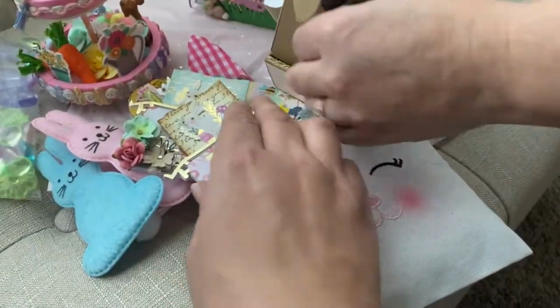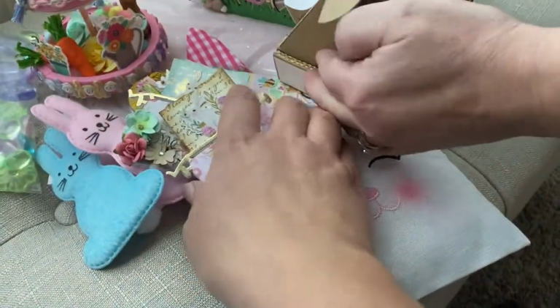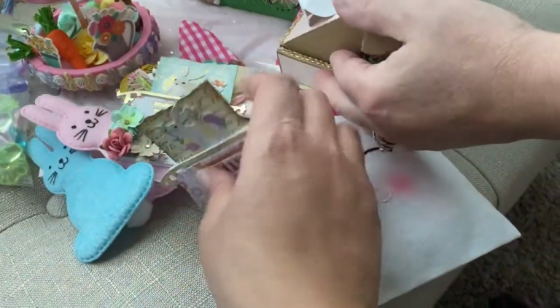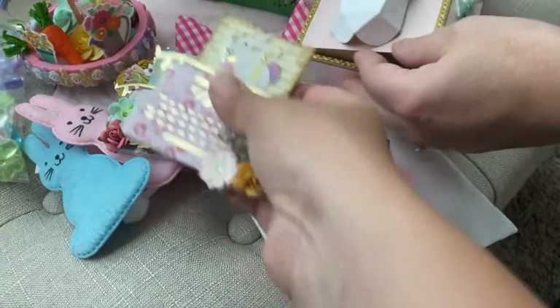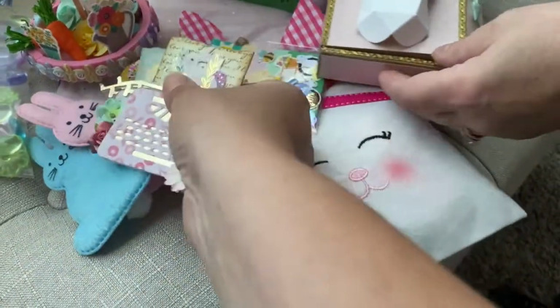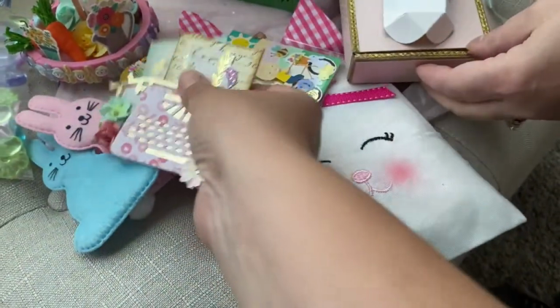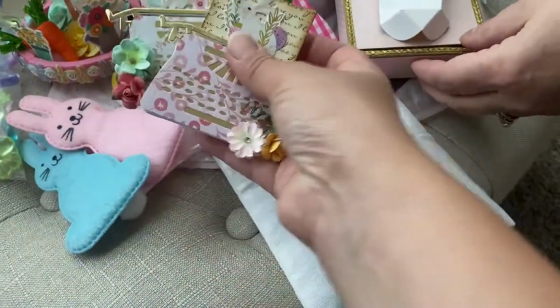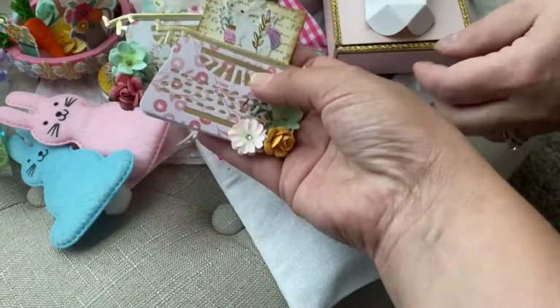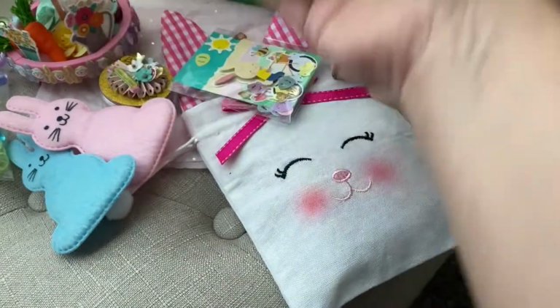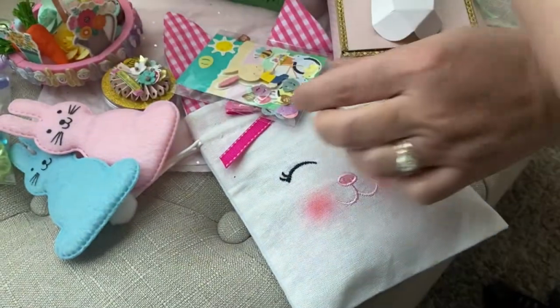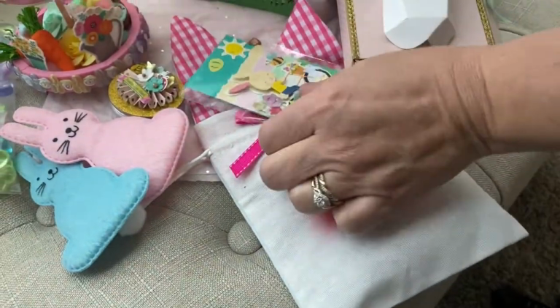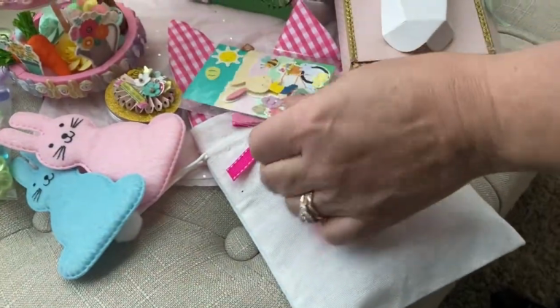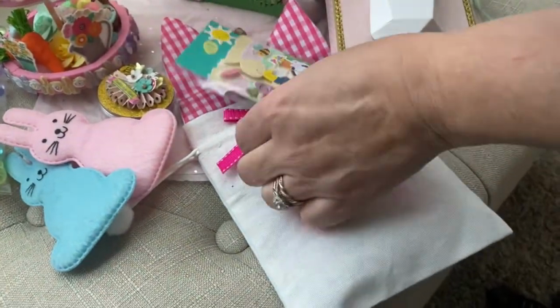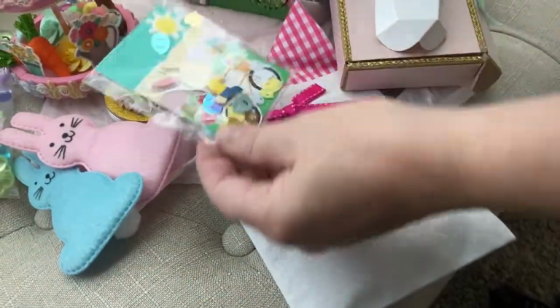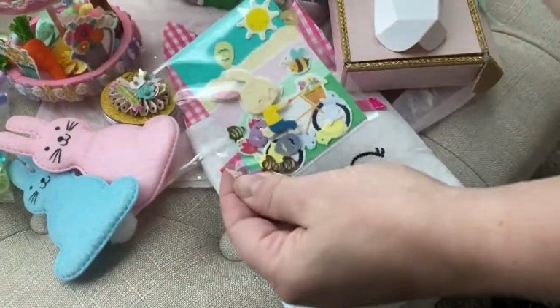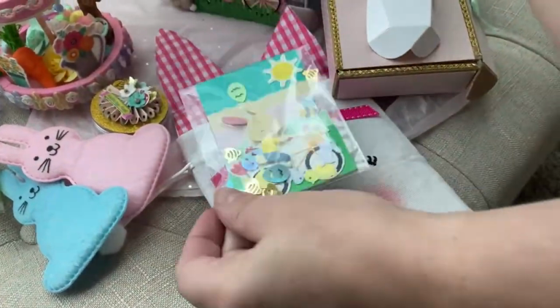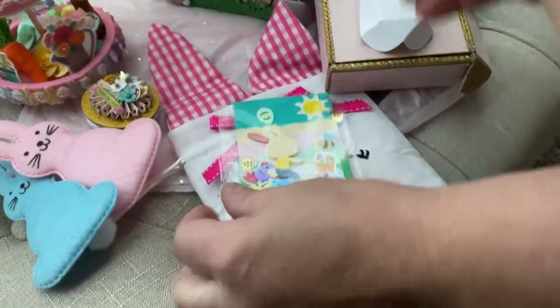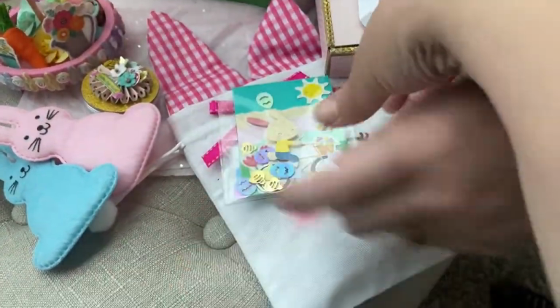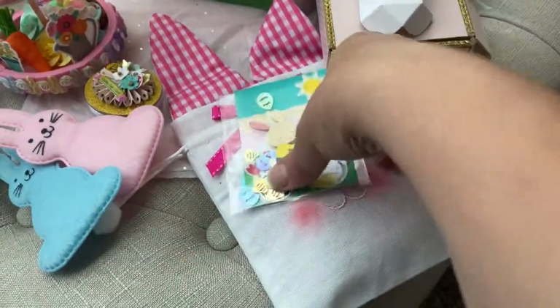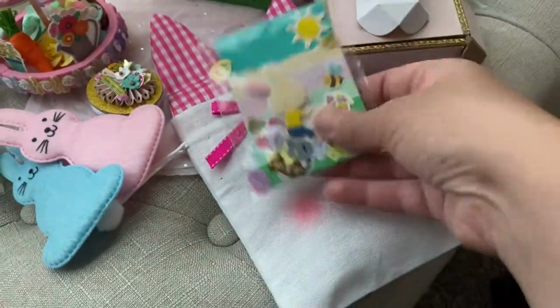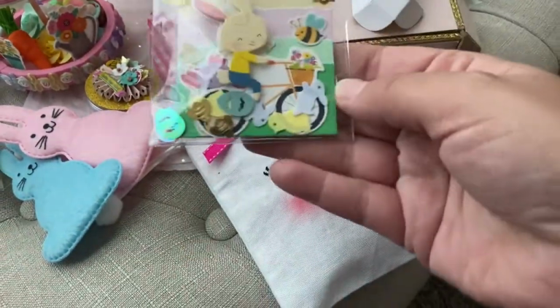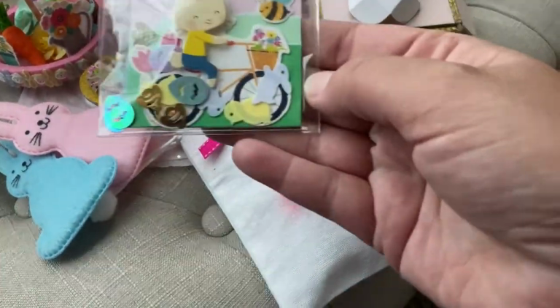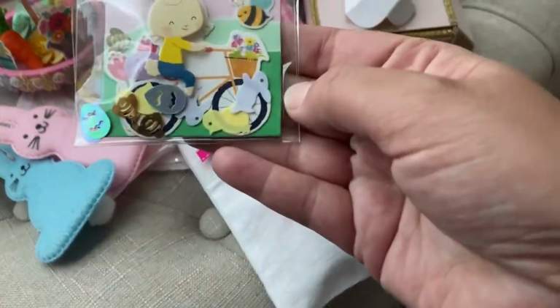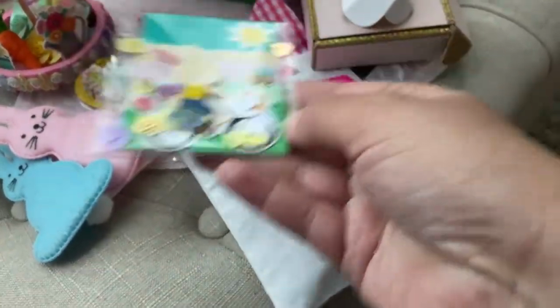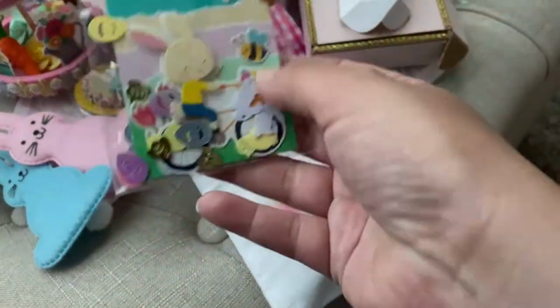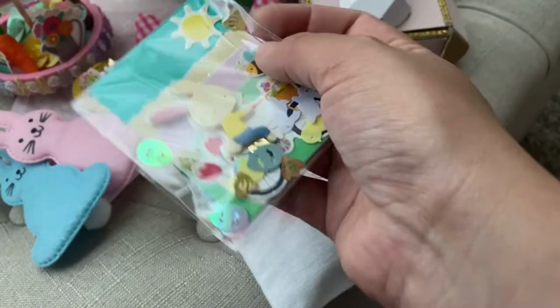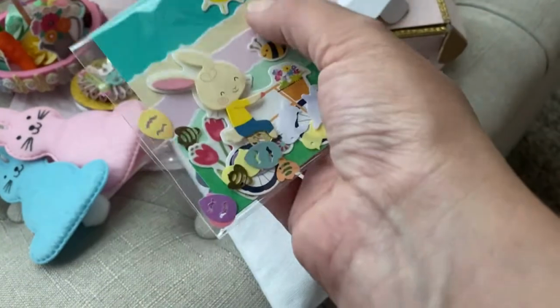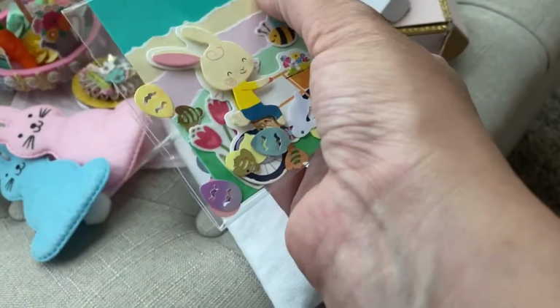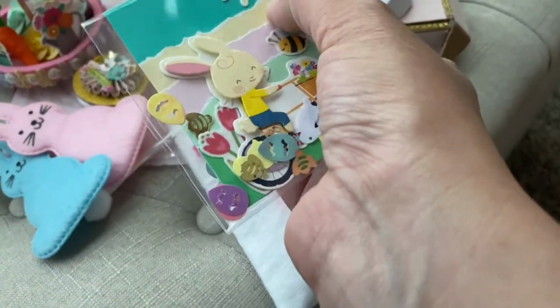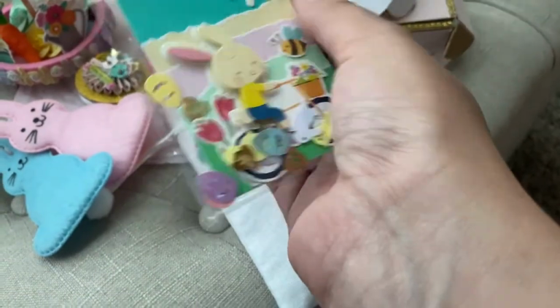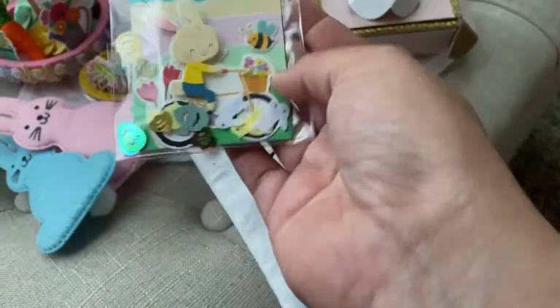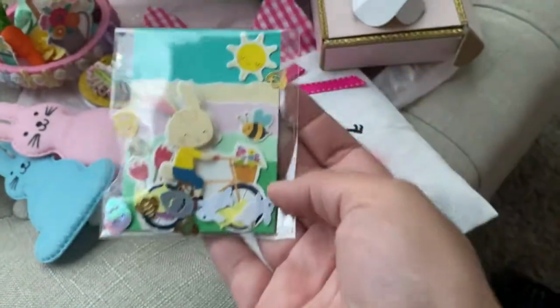These are the other embellishments that she created — little typewriters, a little ATC card. Oh, look at those sequins — that's bumblebees!